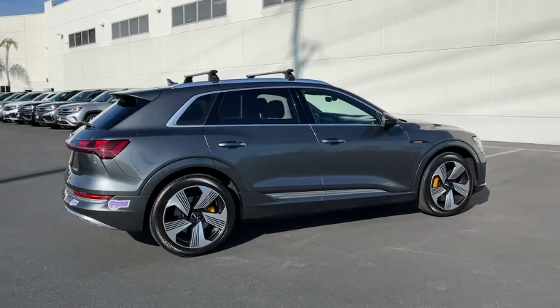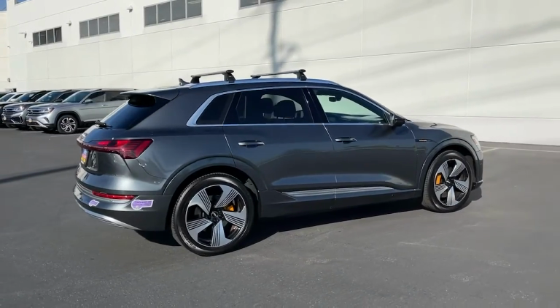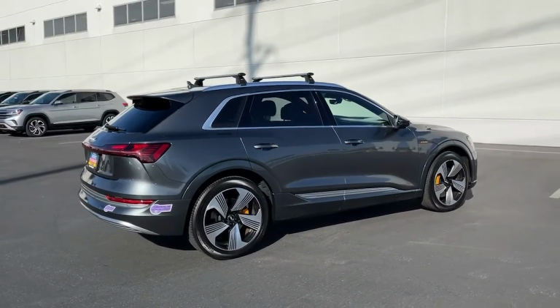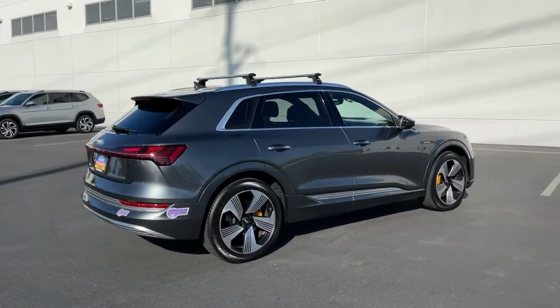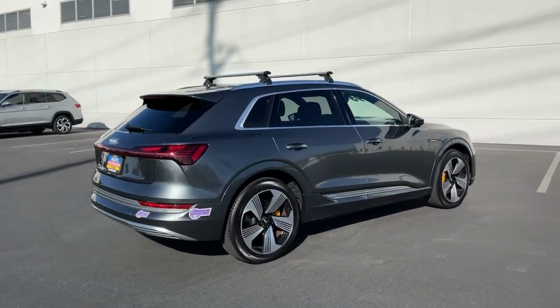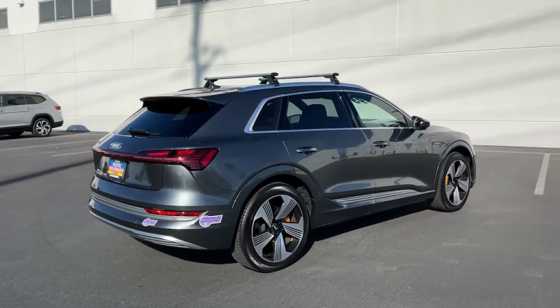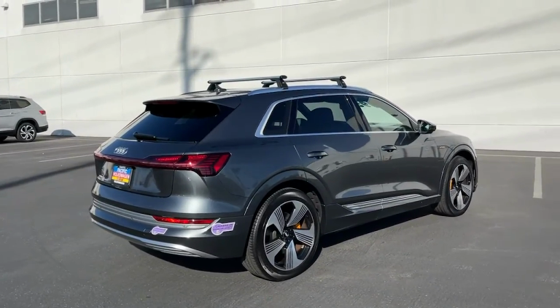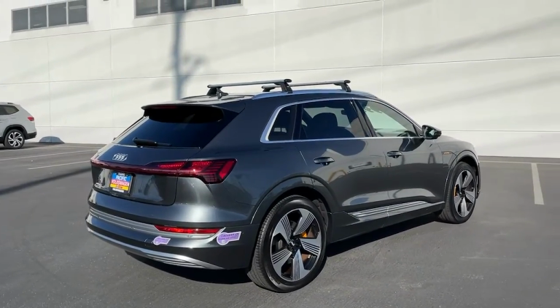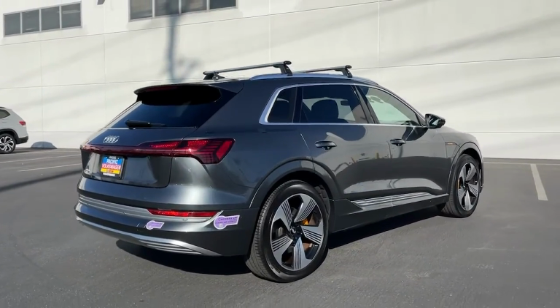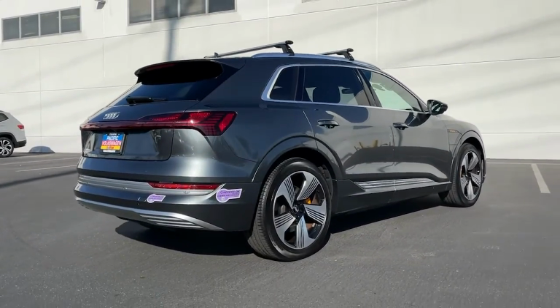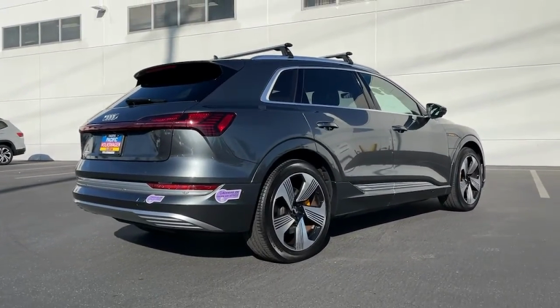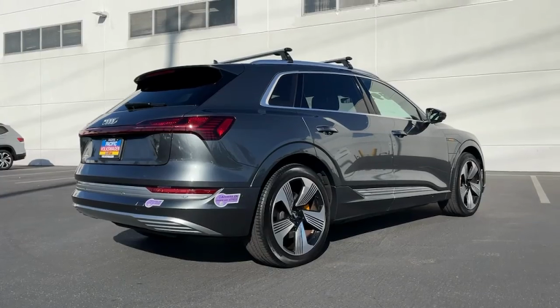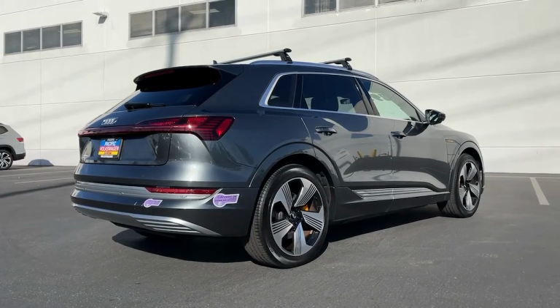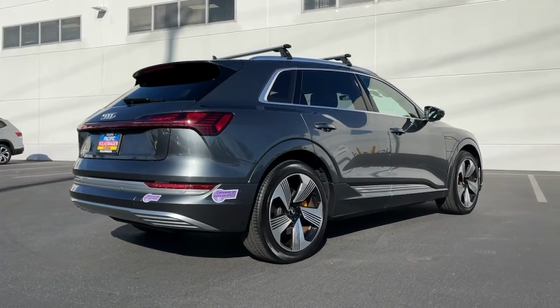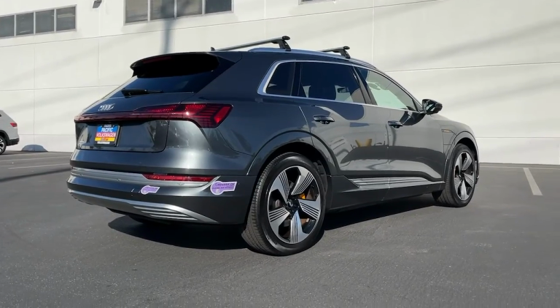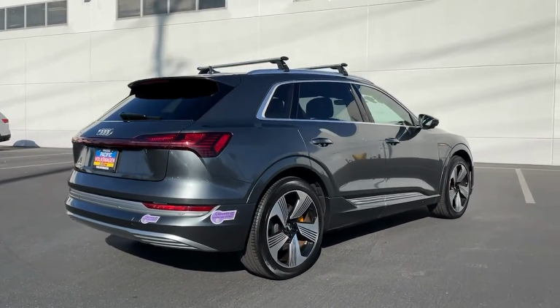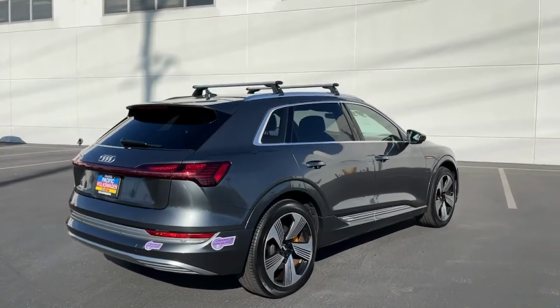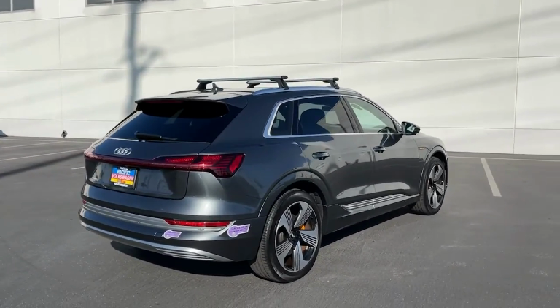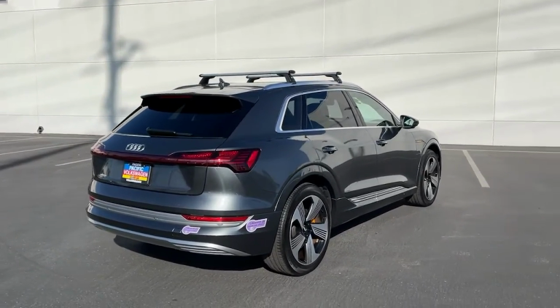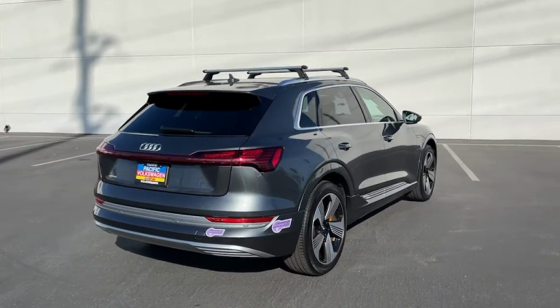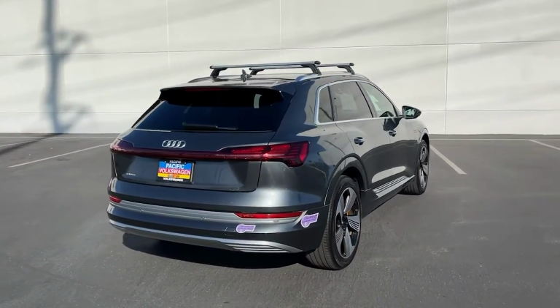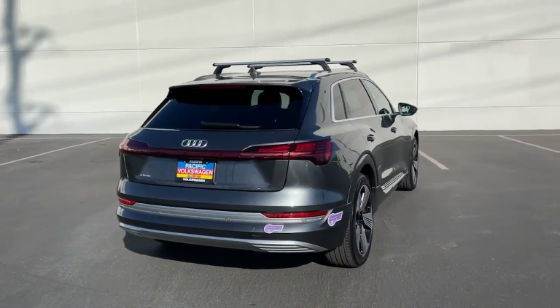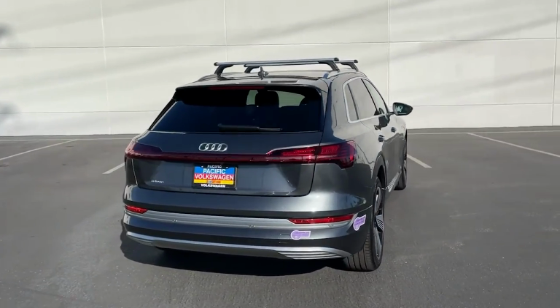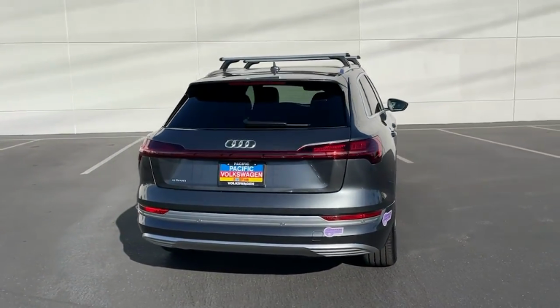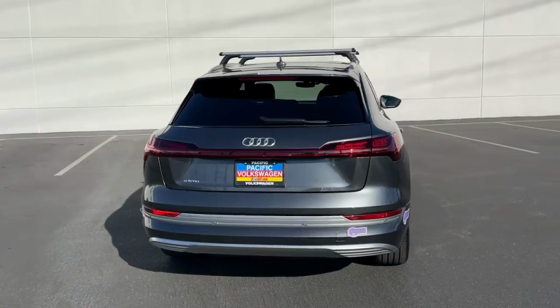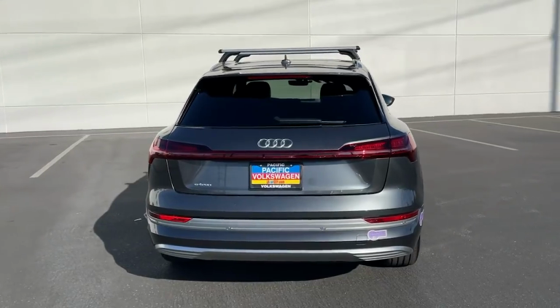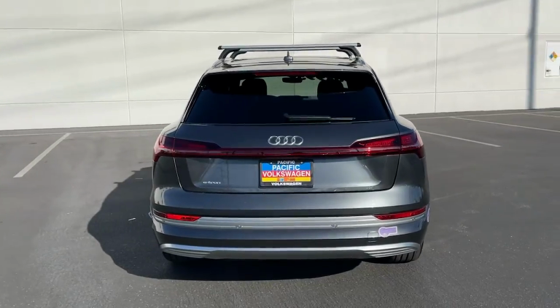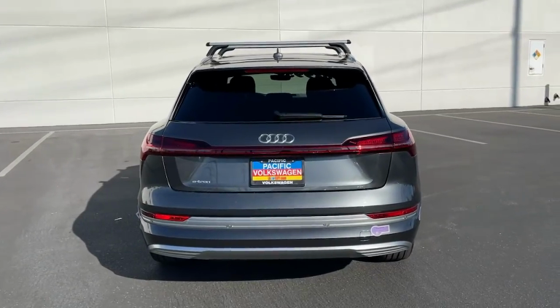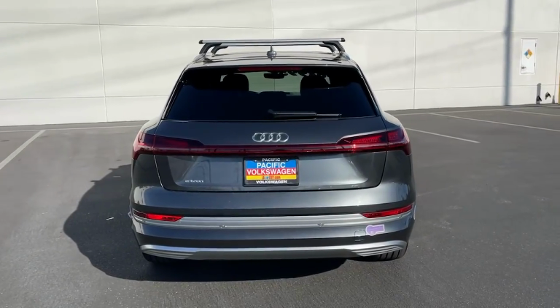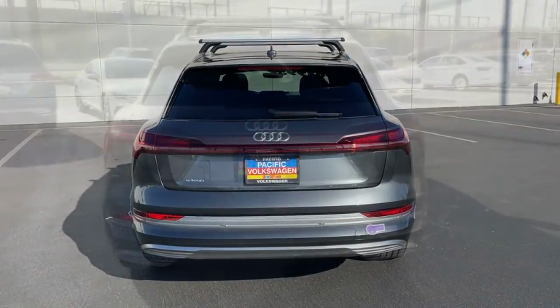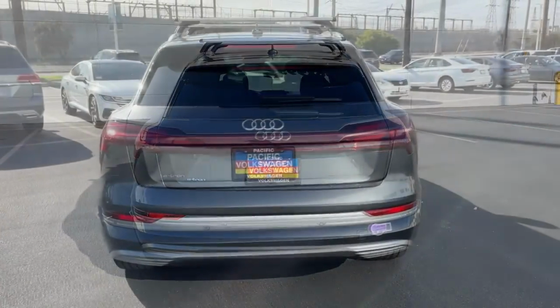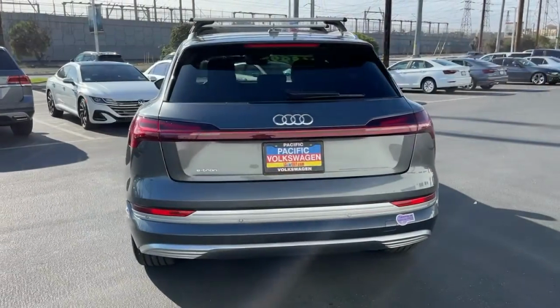Take your passion for bold performance and premium luxury with you on every journey in this stylish e-tron GT. All-wheel drive capability blends with sublime craftsmanship to bring you the ultimate touring car.